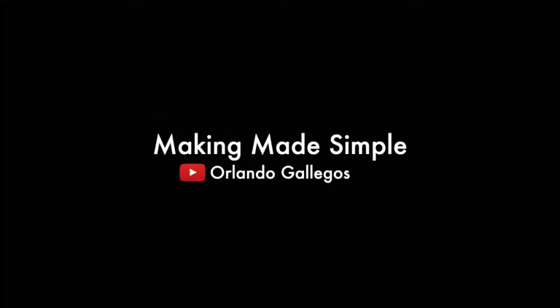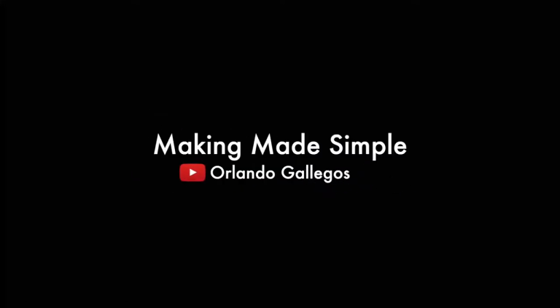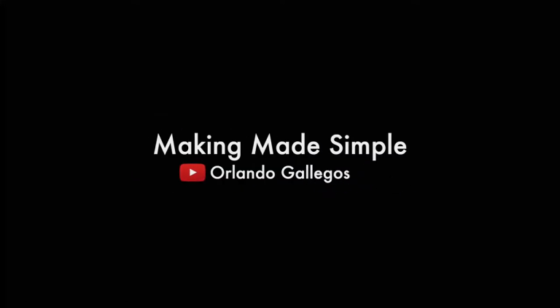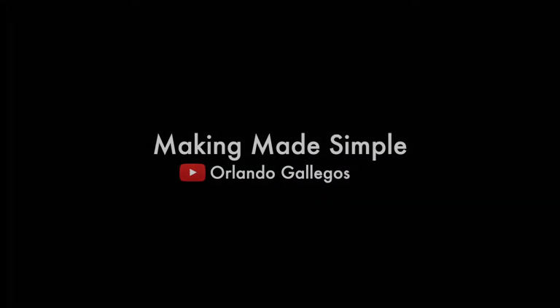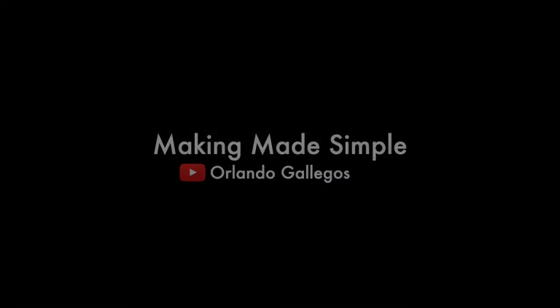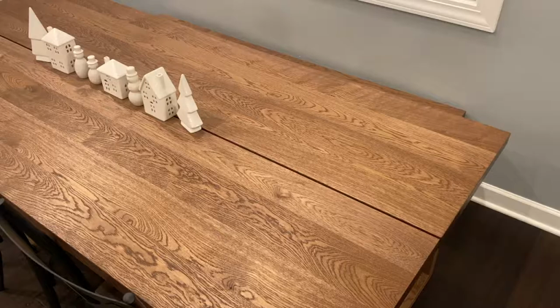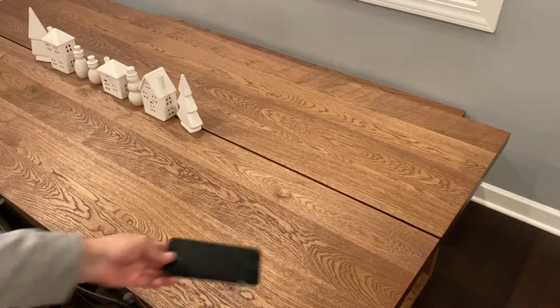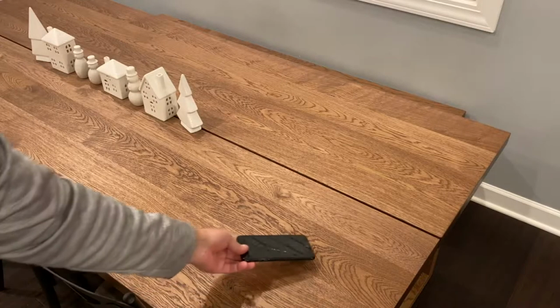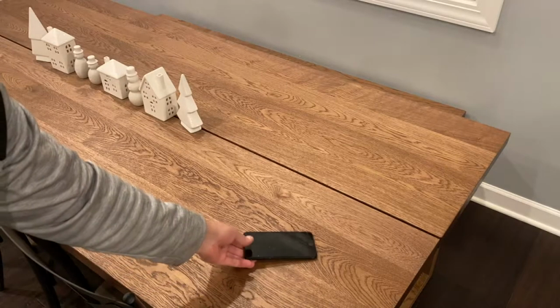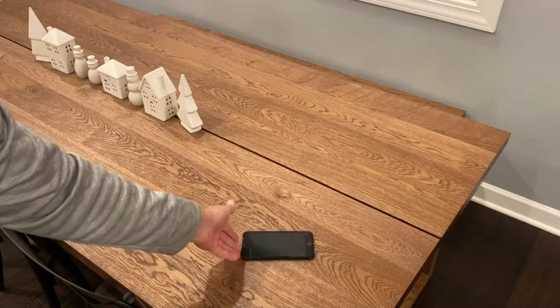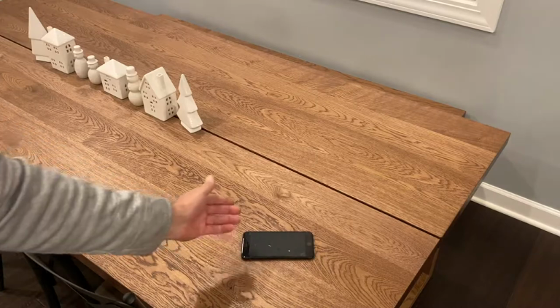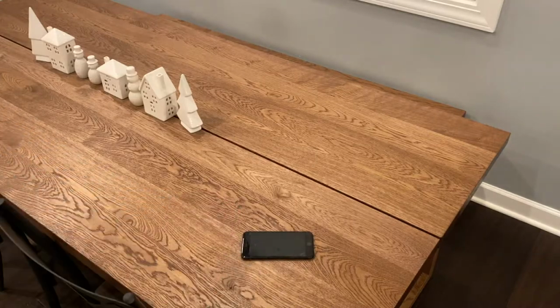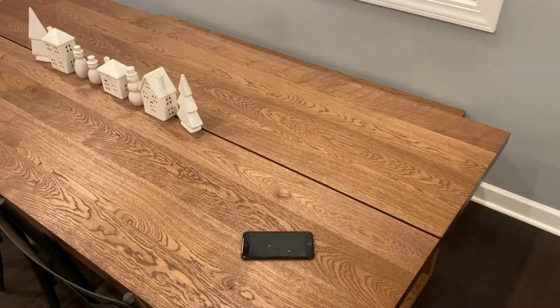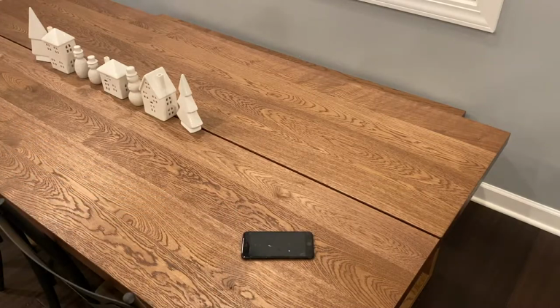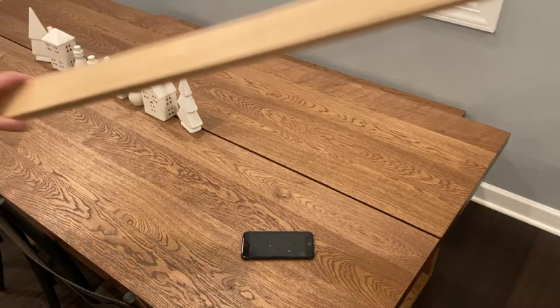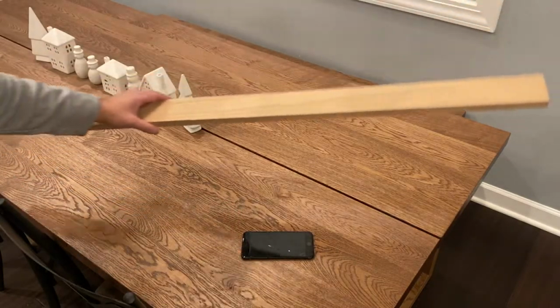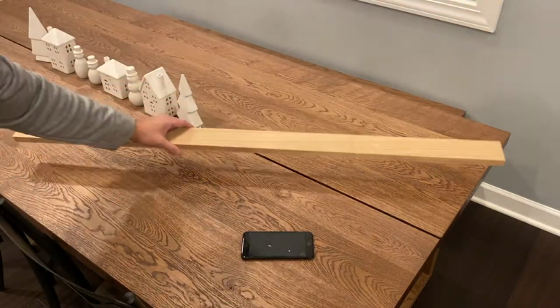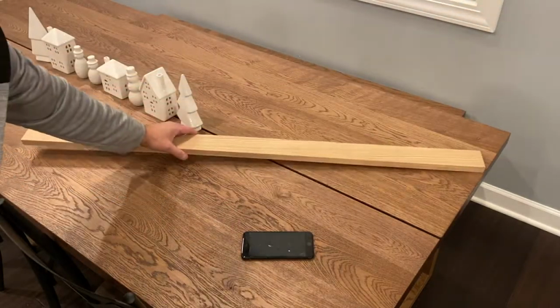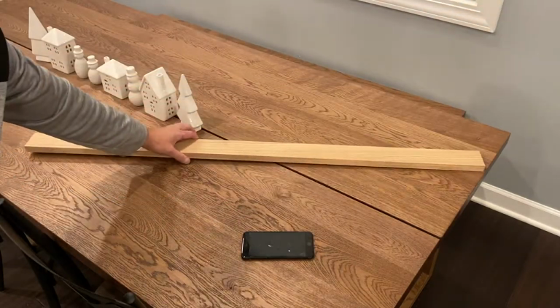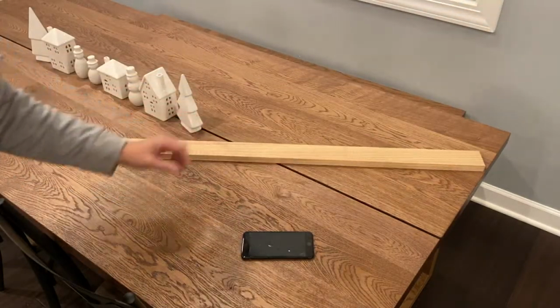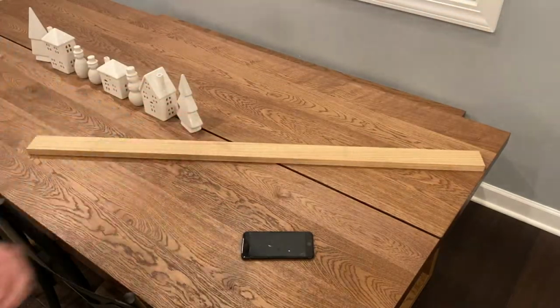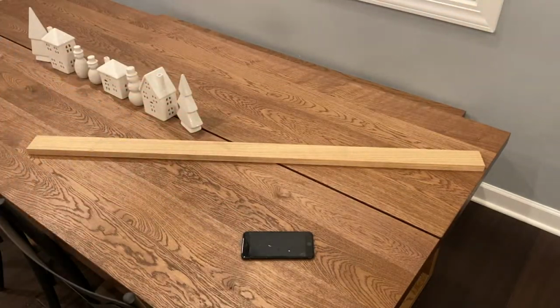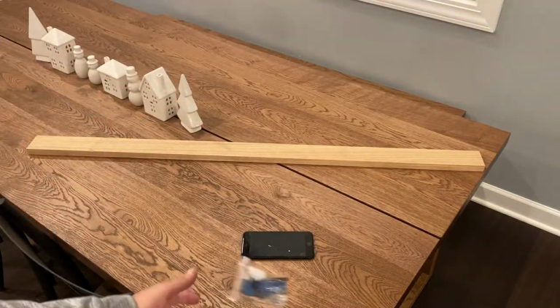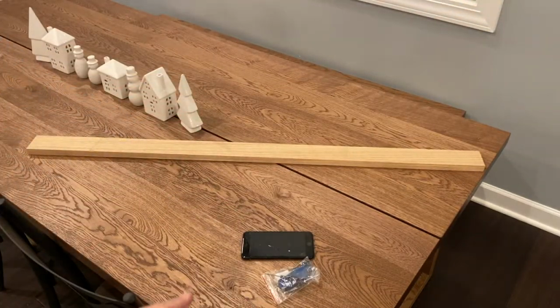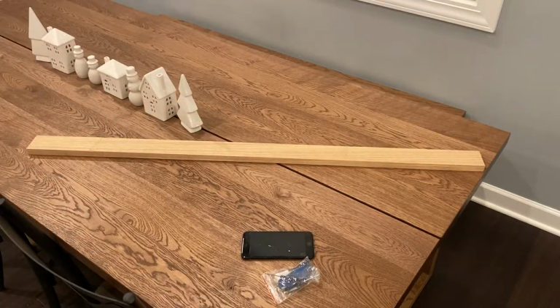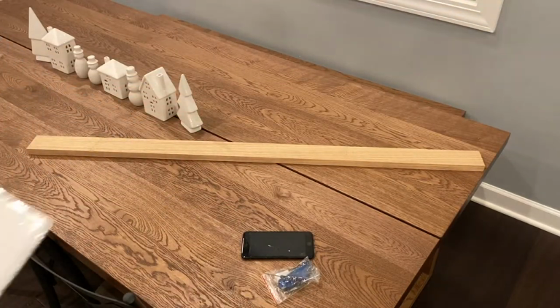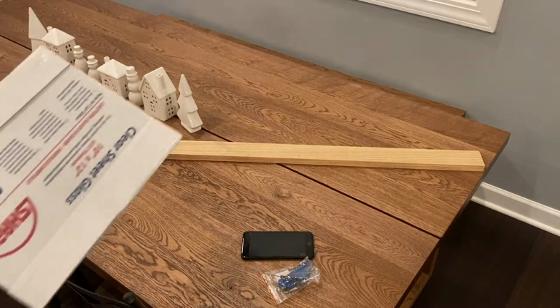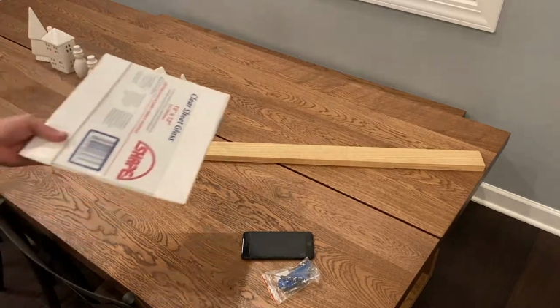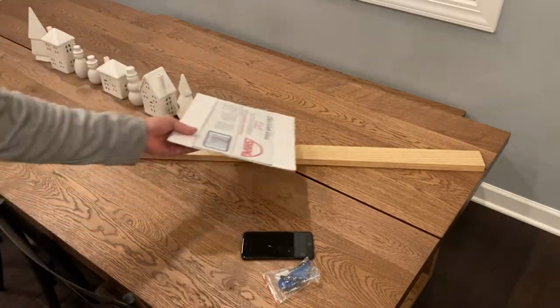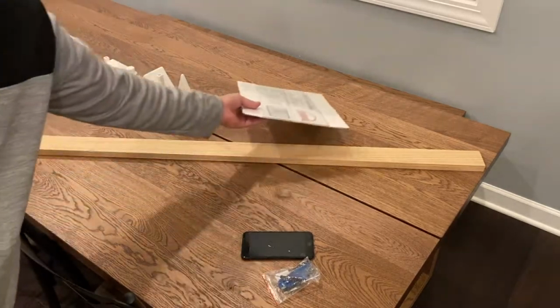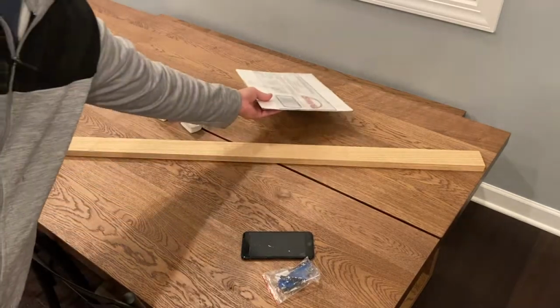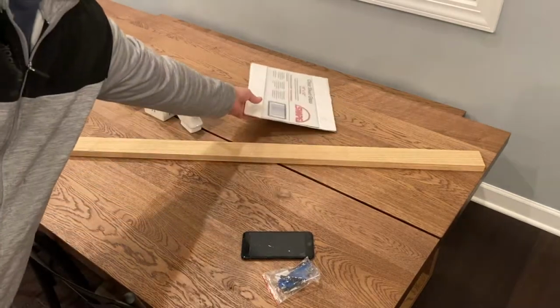I think this project works best if you use a broken iPhone. Some of you might have one laying around, but if you have any other great ideas, feel free to use any device. I'd actually like to see that.